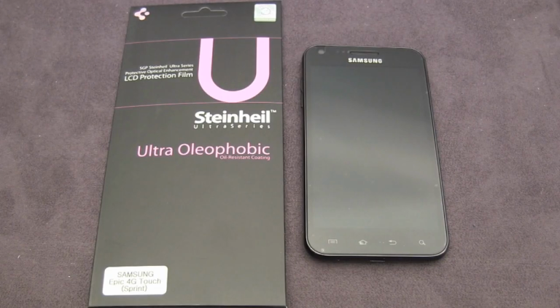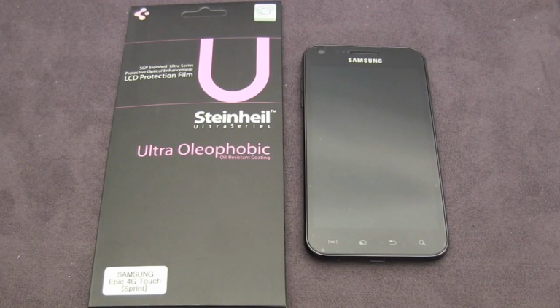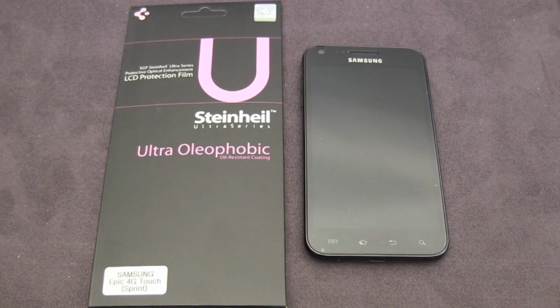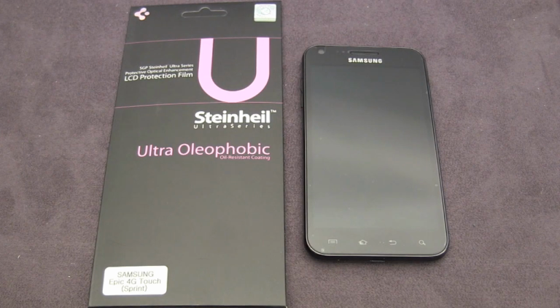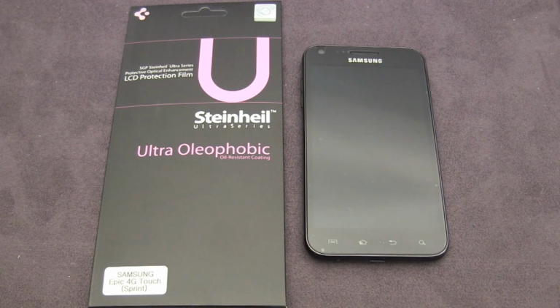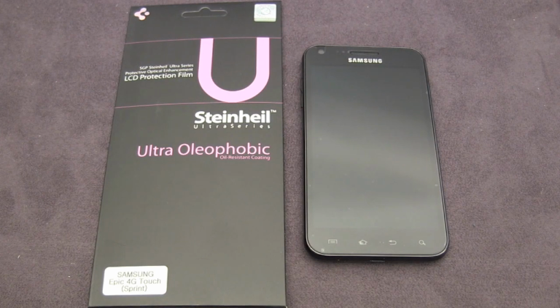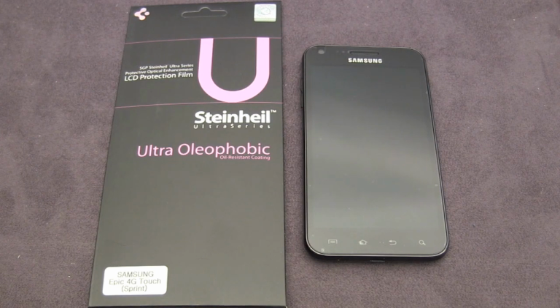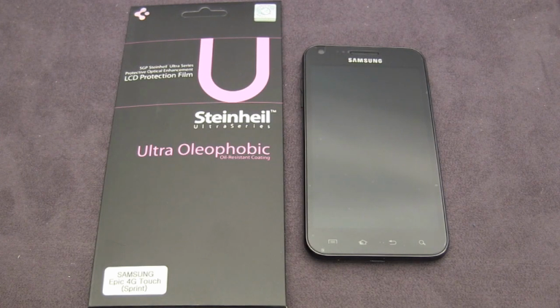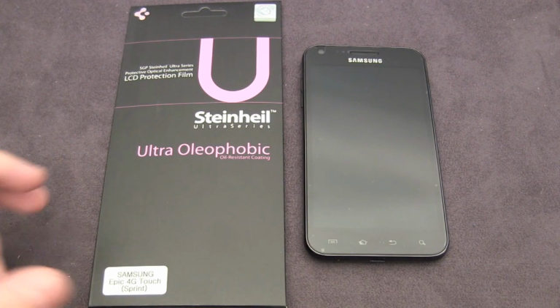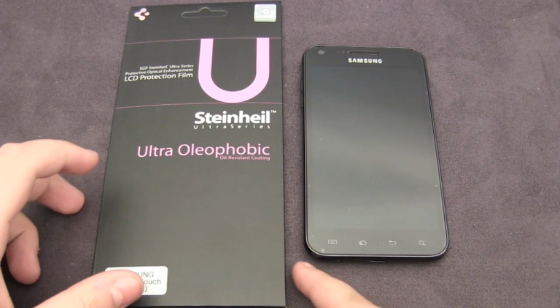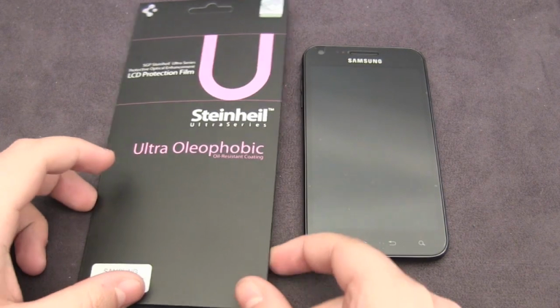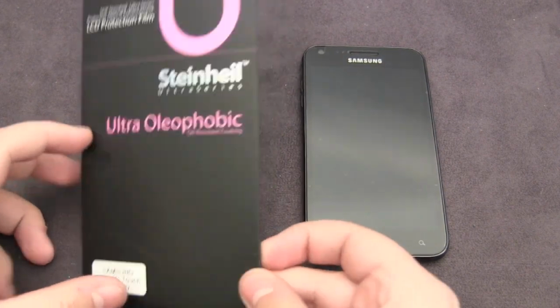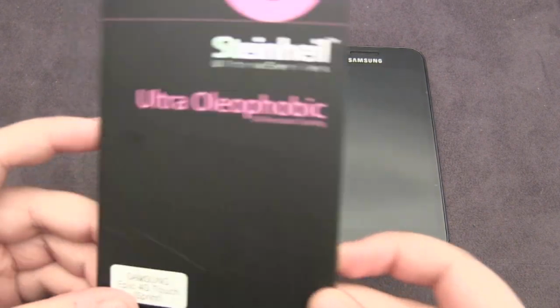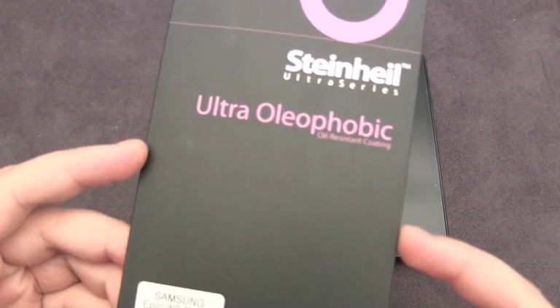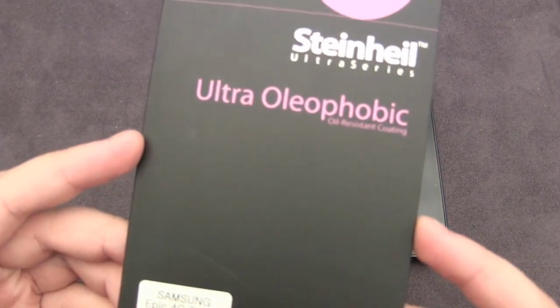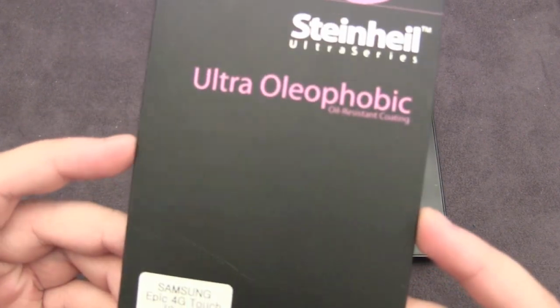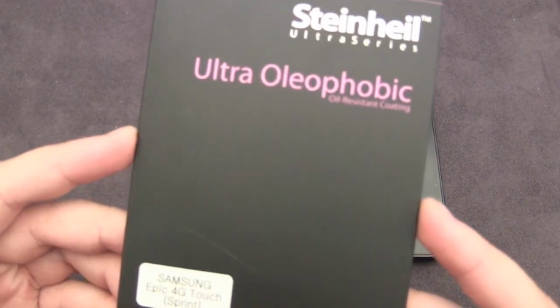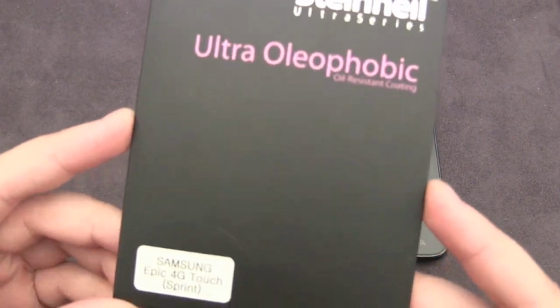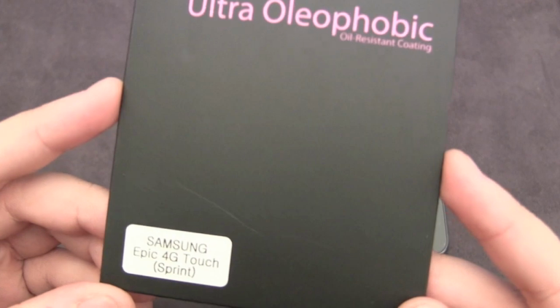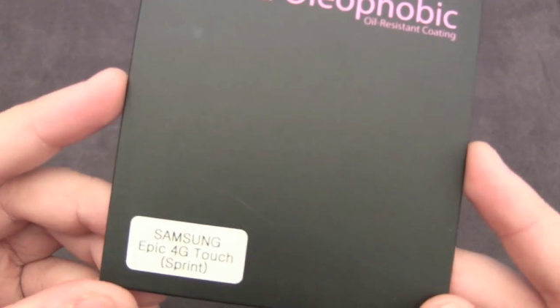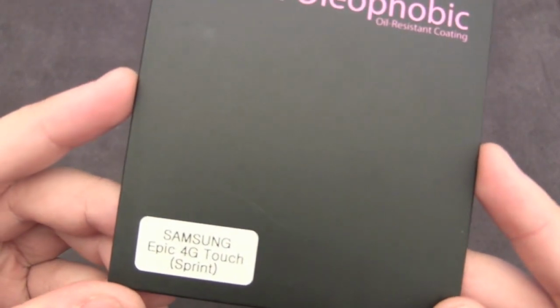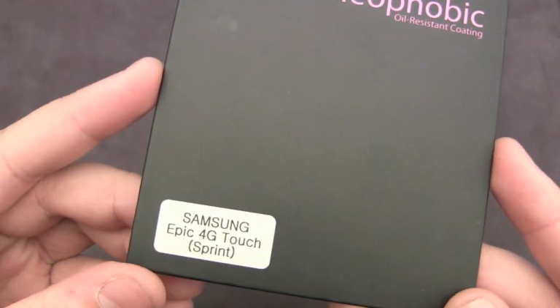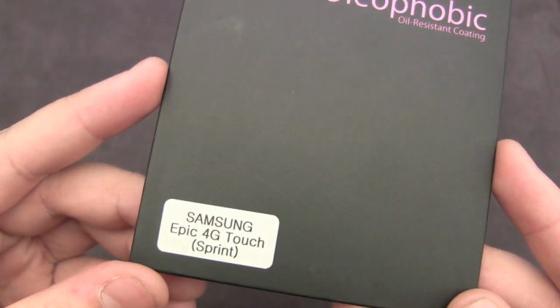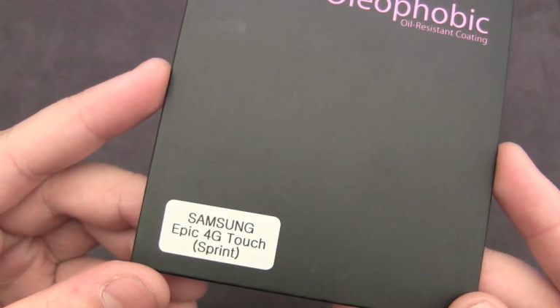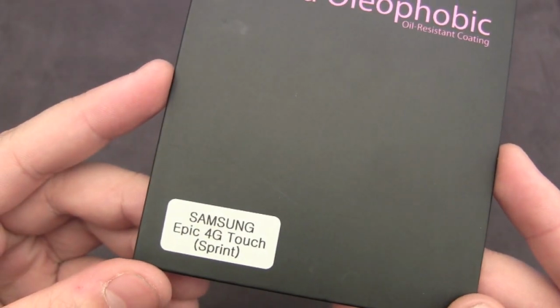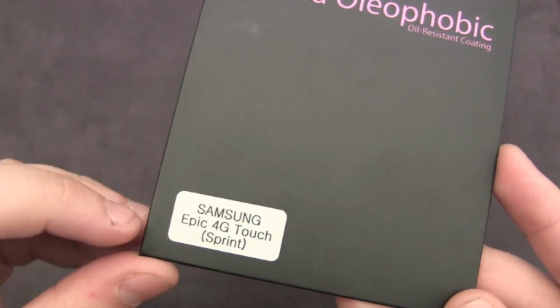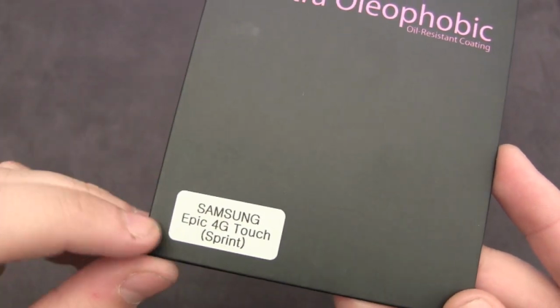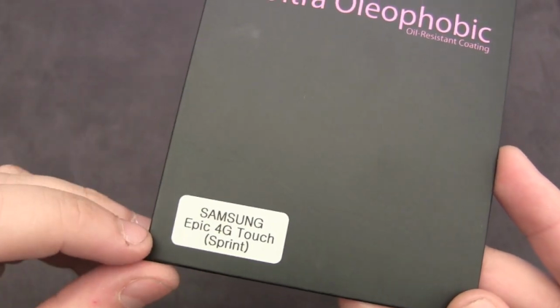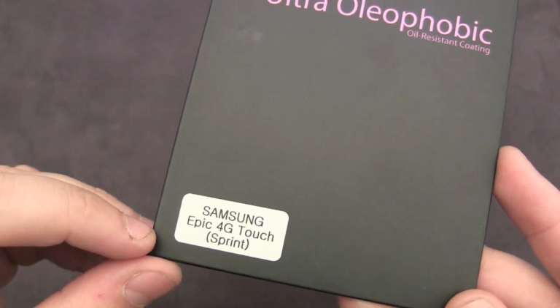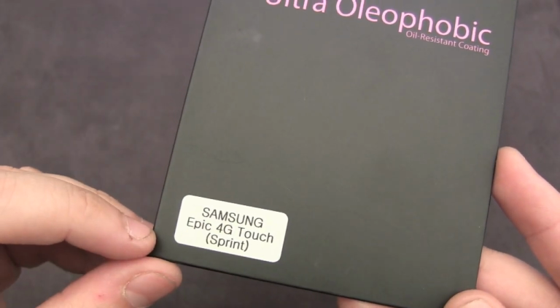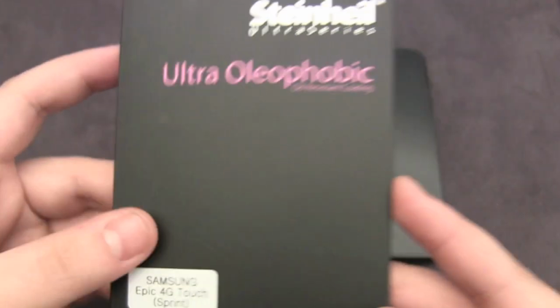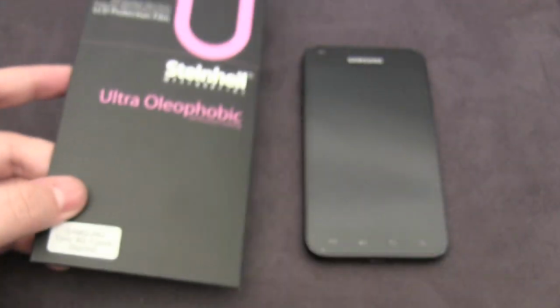Hey guys, it's AppReview. Today I'll be taking a quick look at the SGP UltraOlephobic for the Samsung Epic 4G Touch, which is the Sprint model of the Galaxy S2.